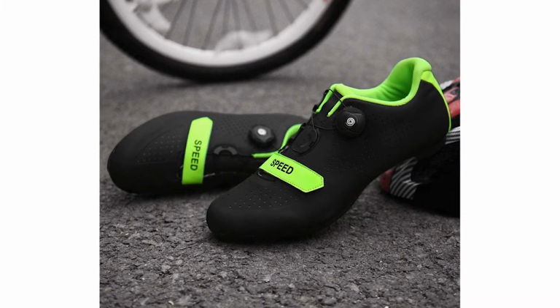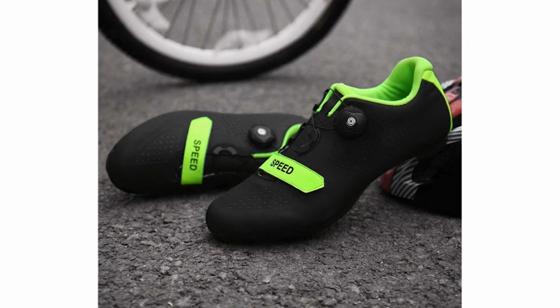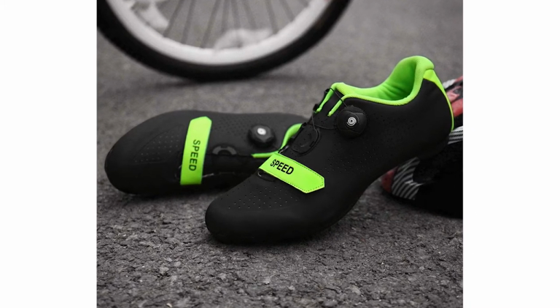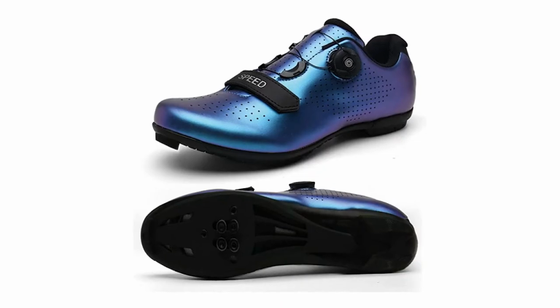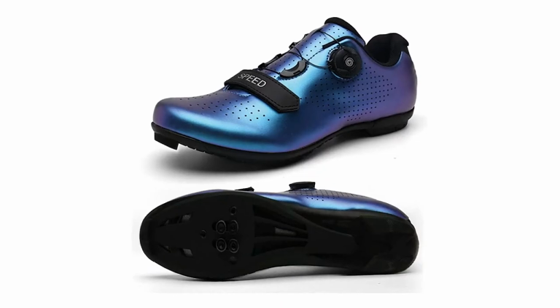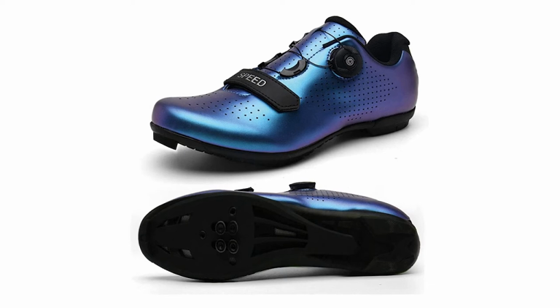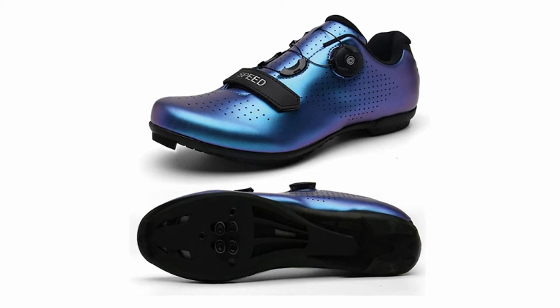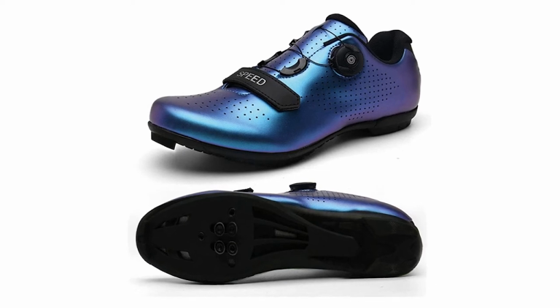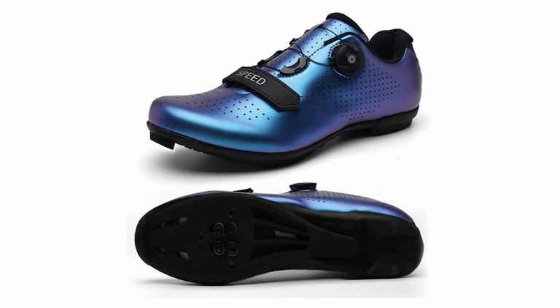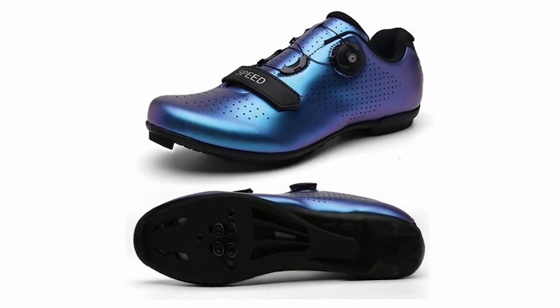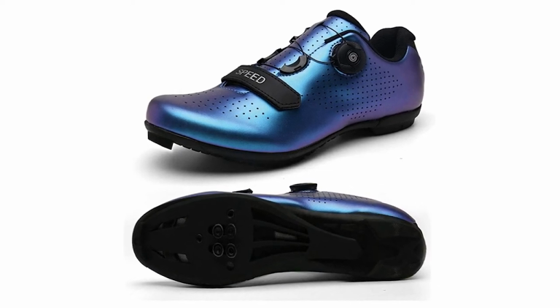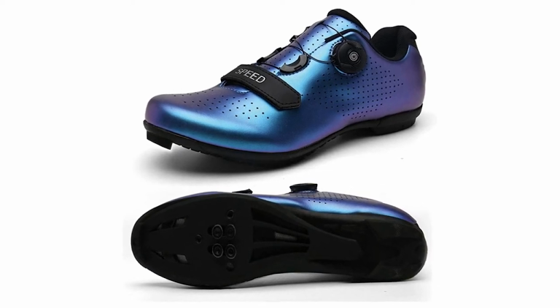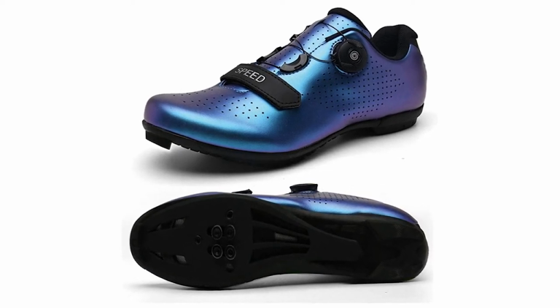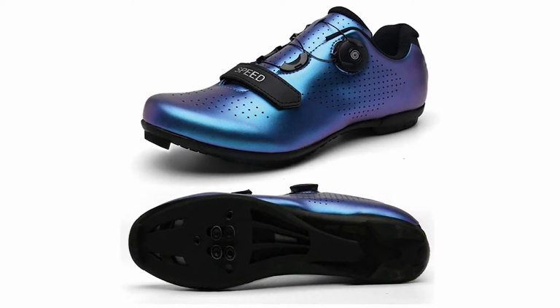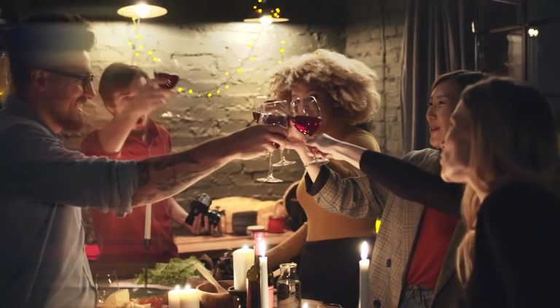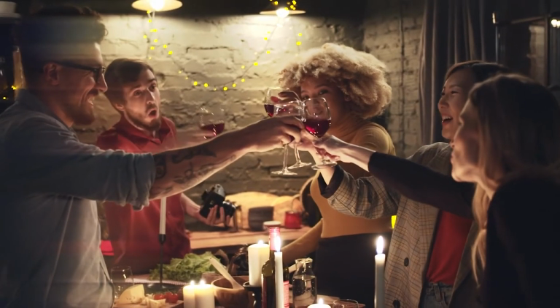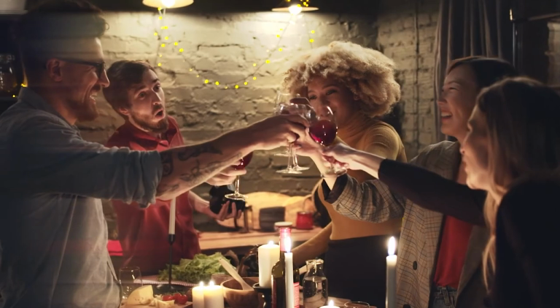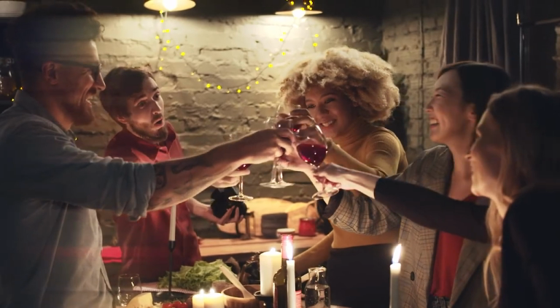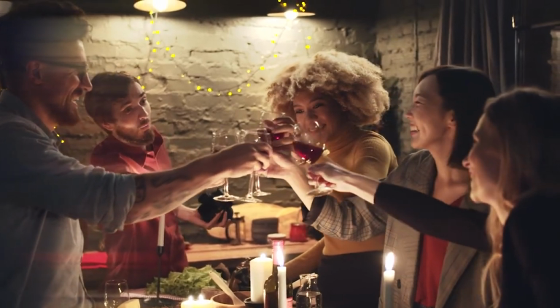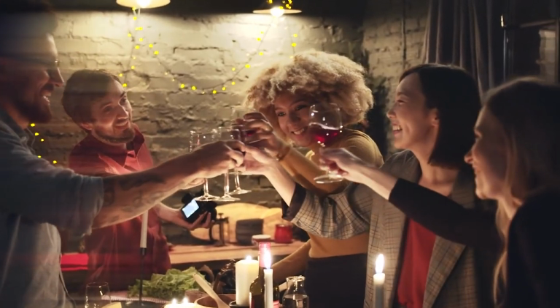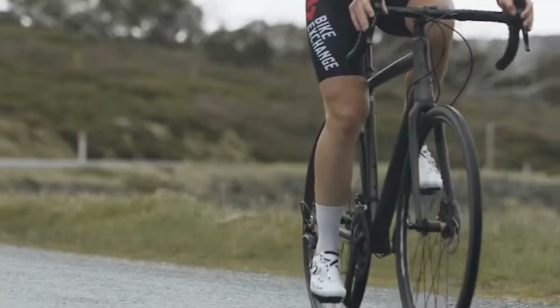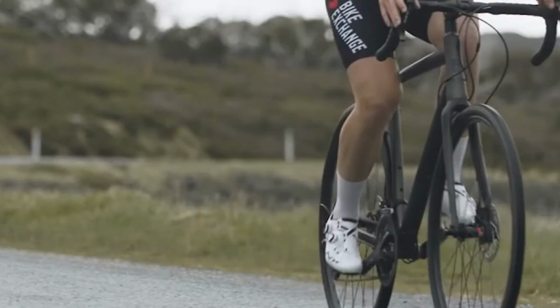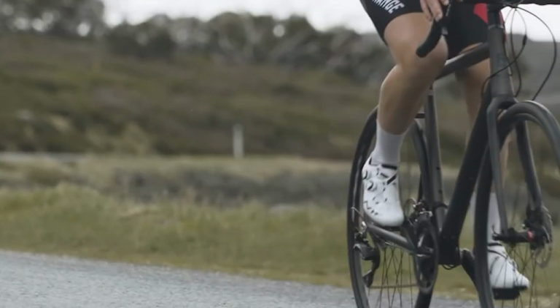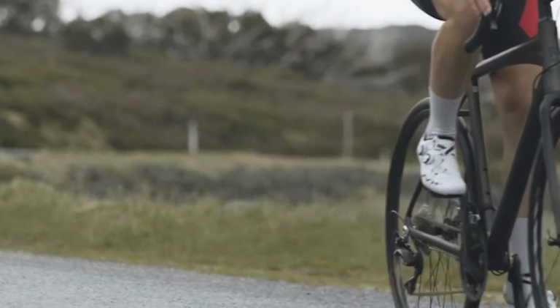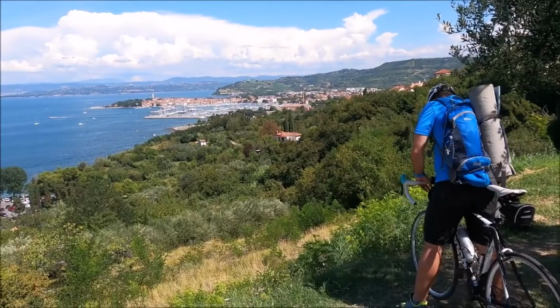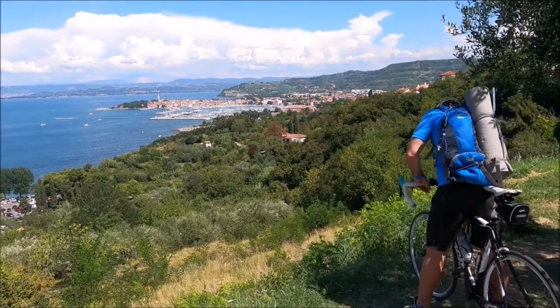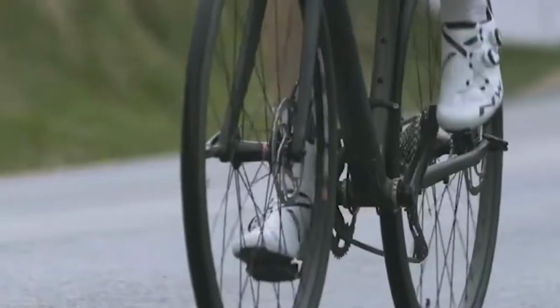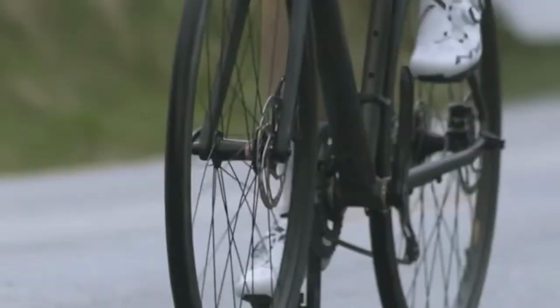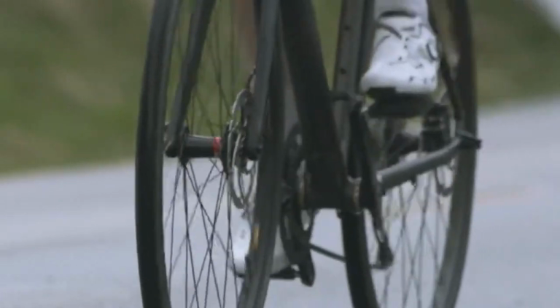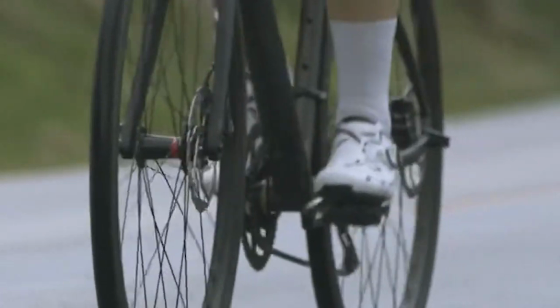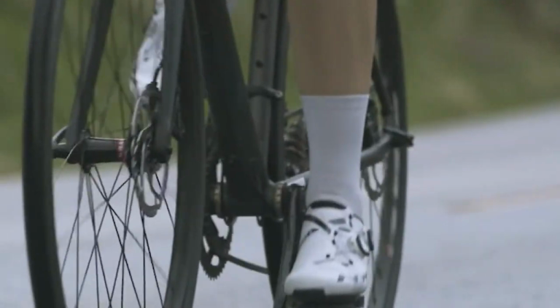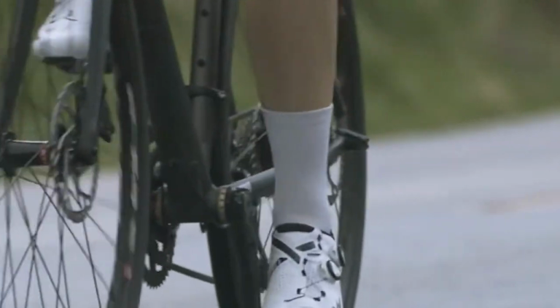It is quick drying with a highly breathable mesh upper and wear-resistant nylon sole. You can use this pair of shoes in various occasions such as road riding, mountain cycling, and indoor spinning bikes such as Peloton bikes.